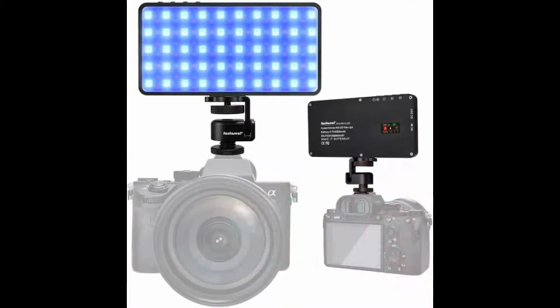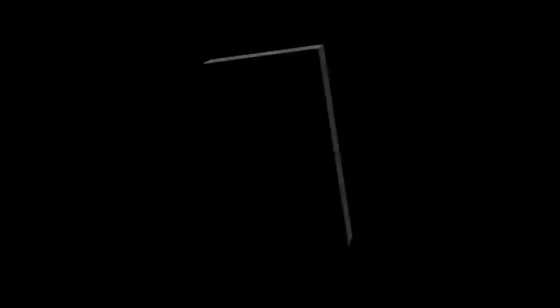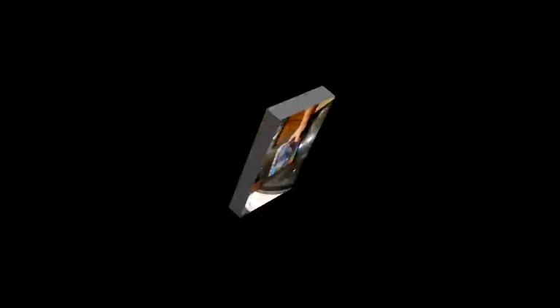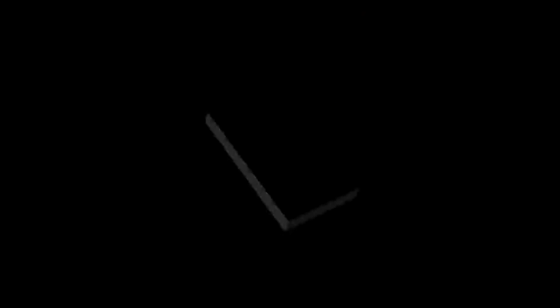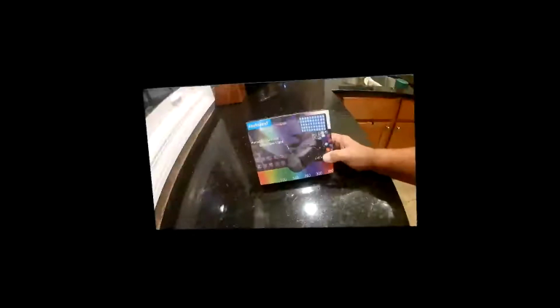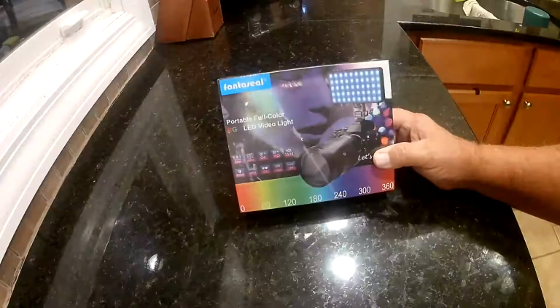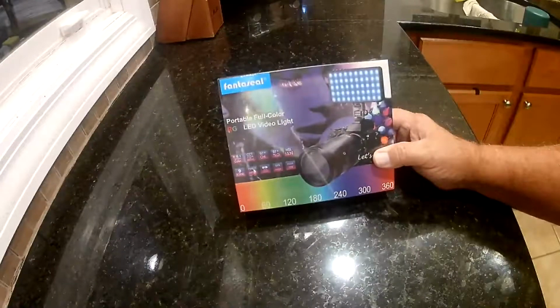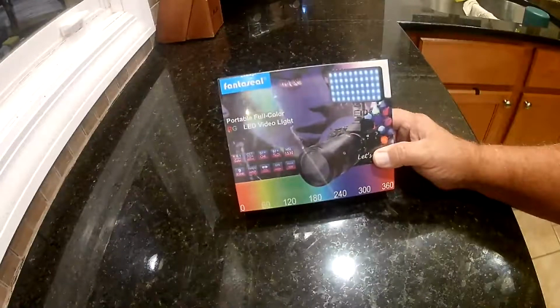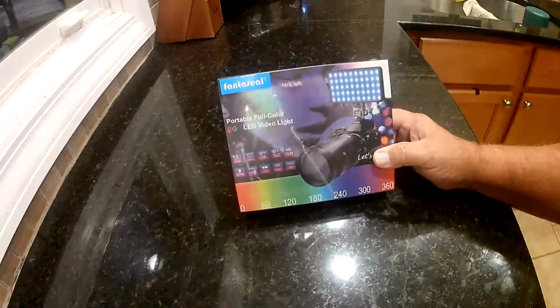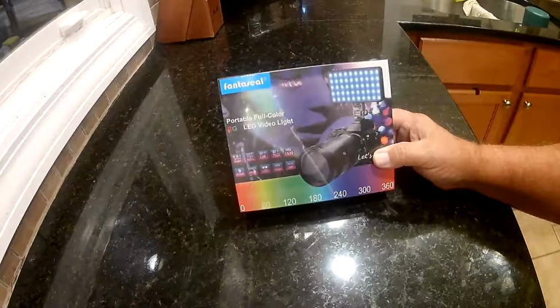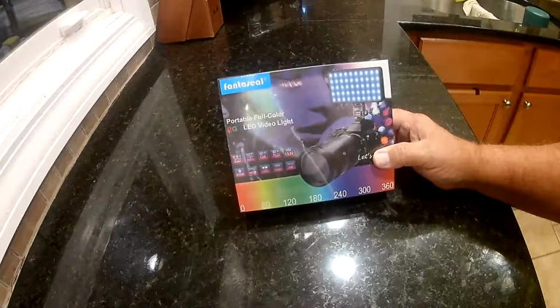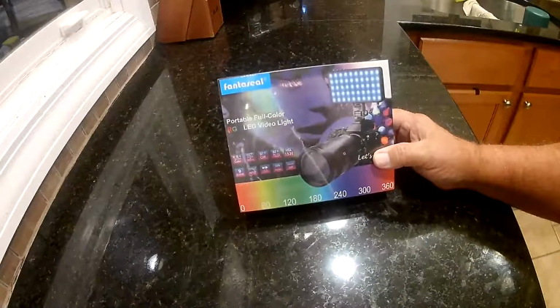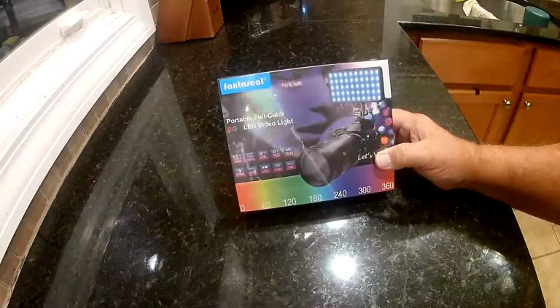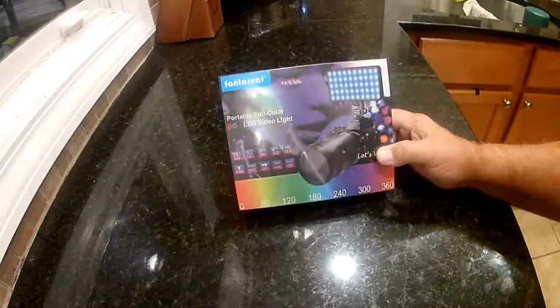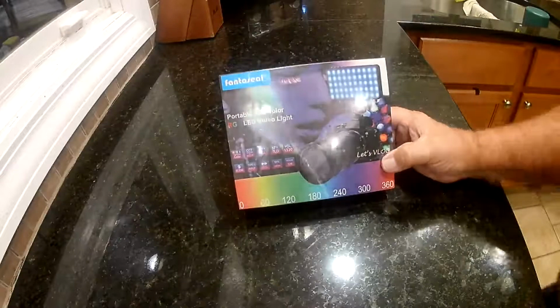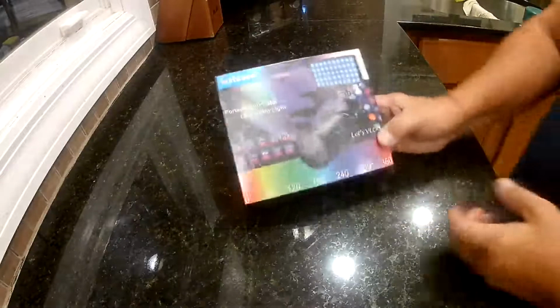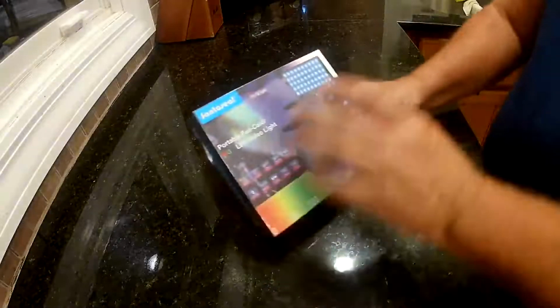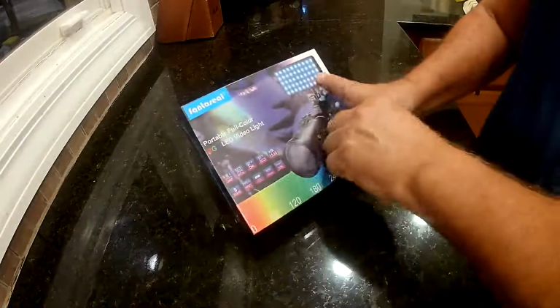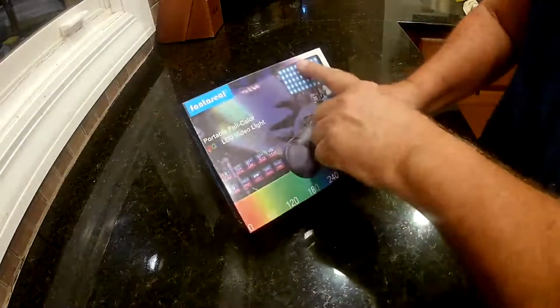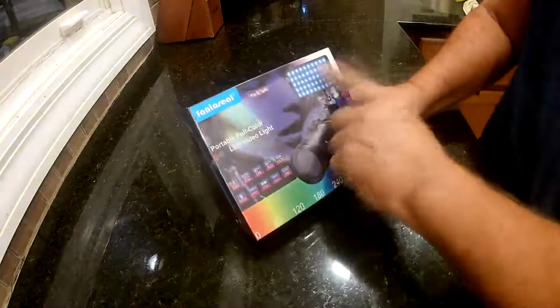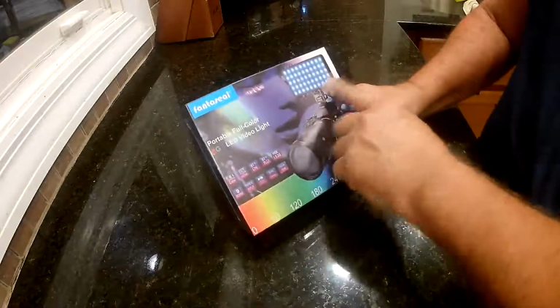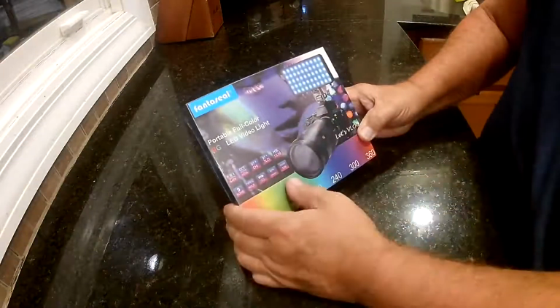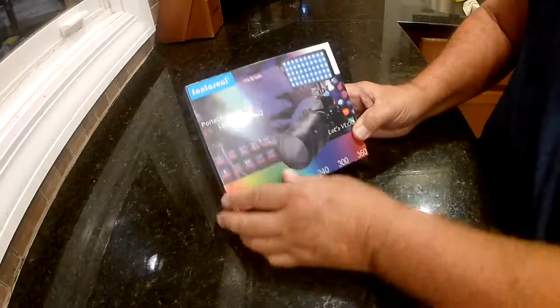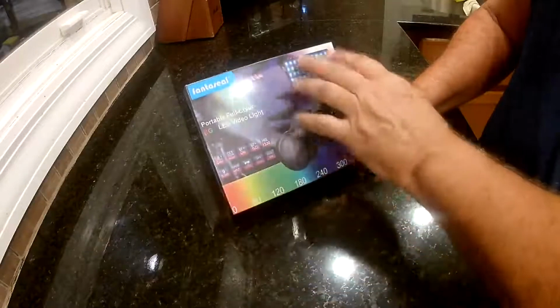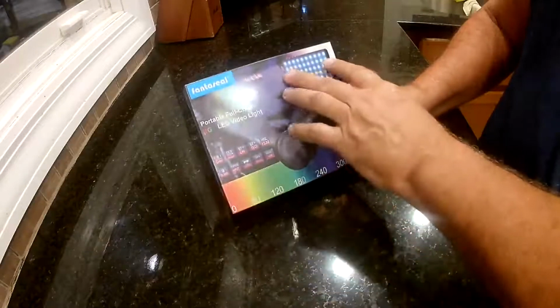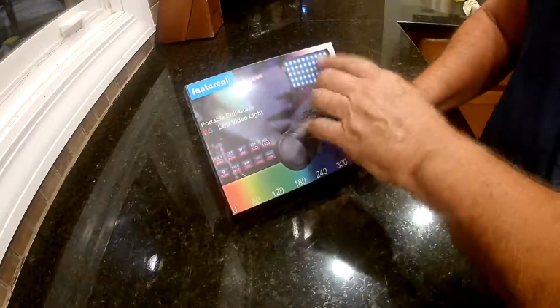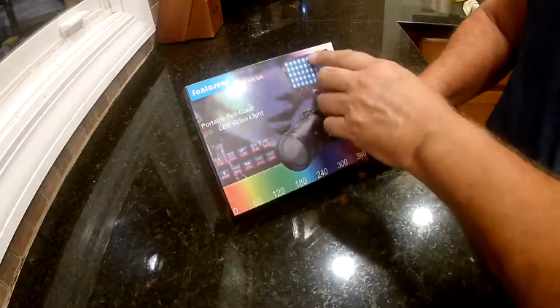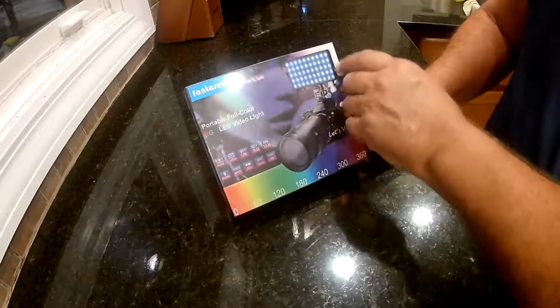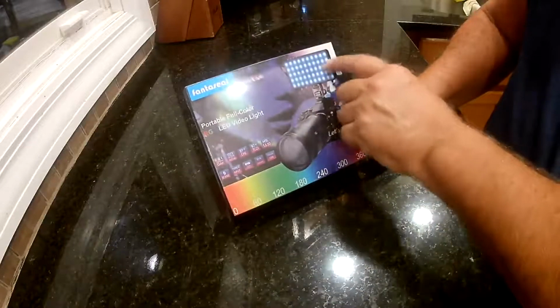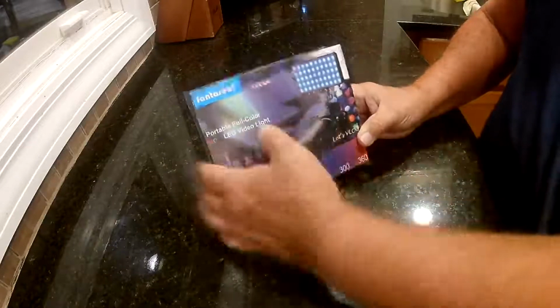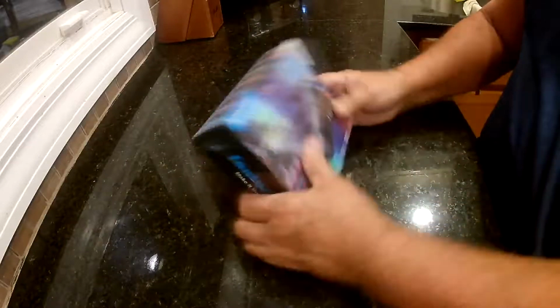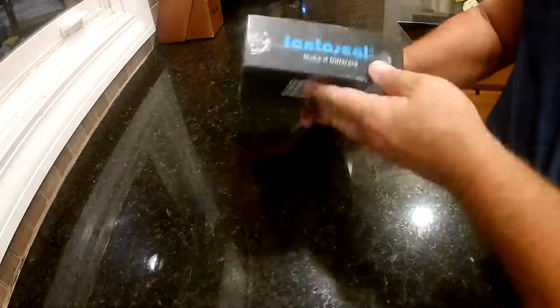This is the Fantaseal portable full-color RGB LED video light. As you can see, it's got 50 different LED lights on it. It's probably about 6 inches by 3 inches by less than a half an inch thick.